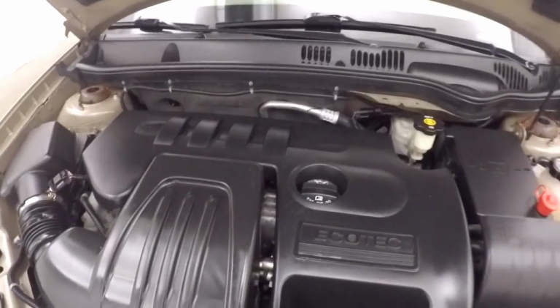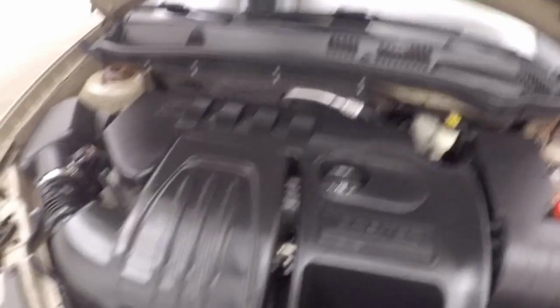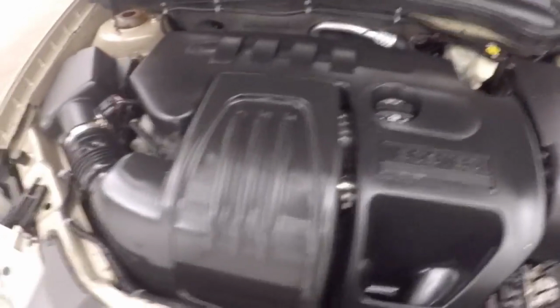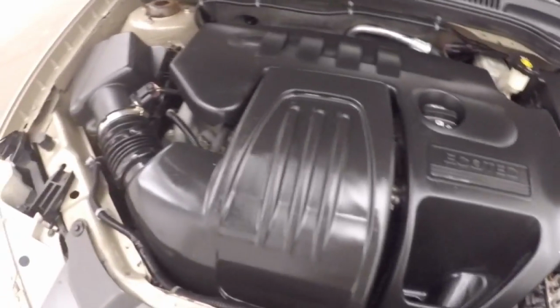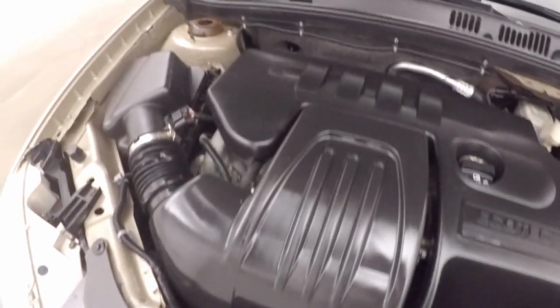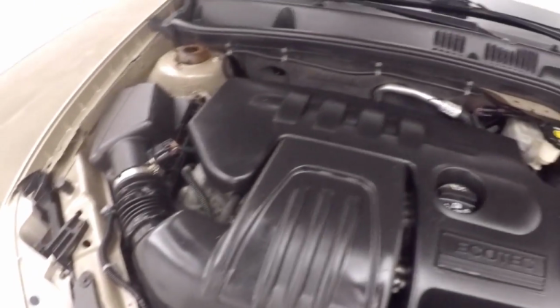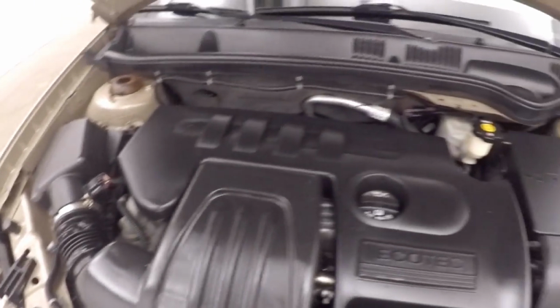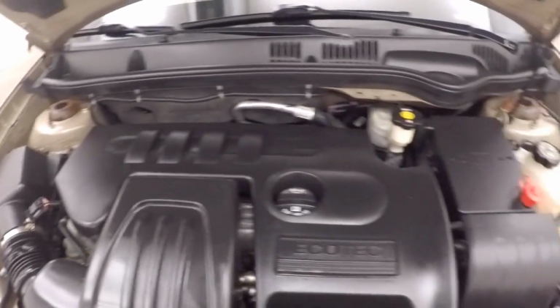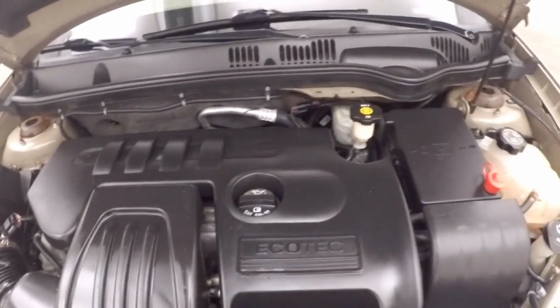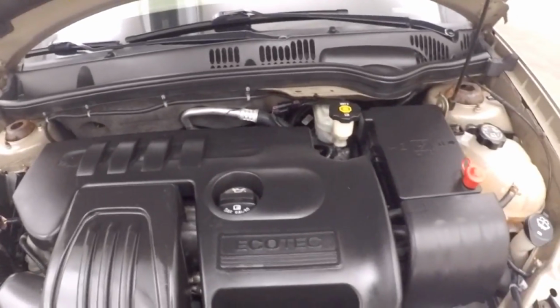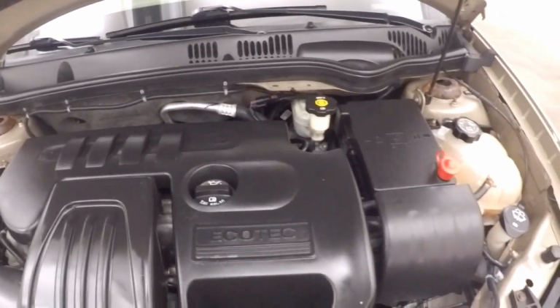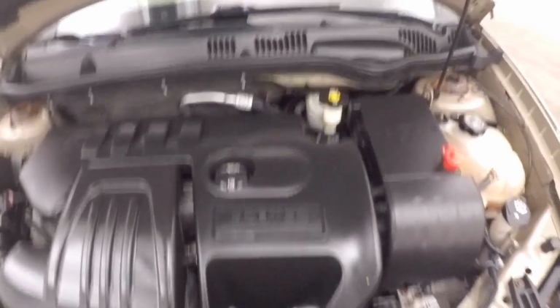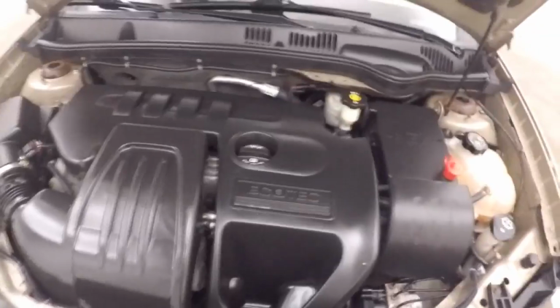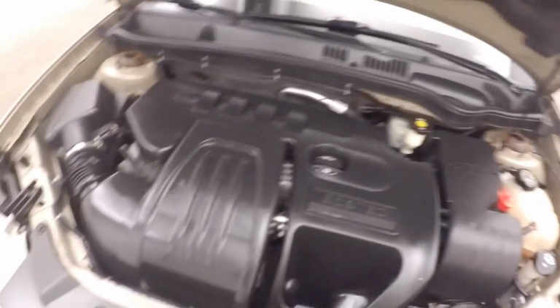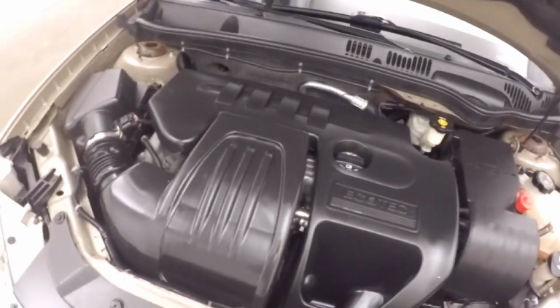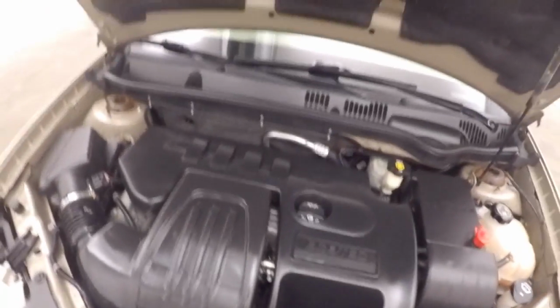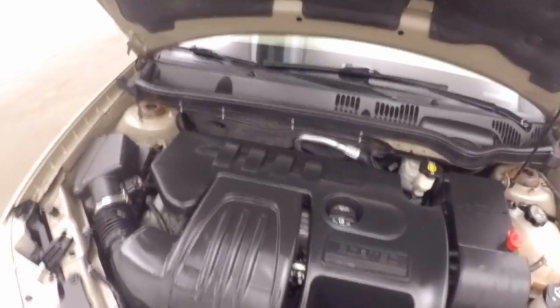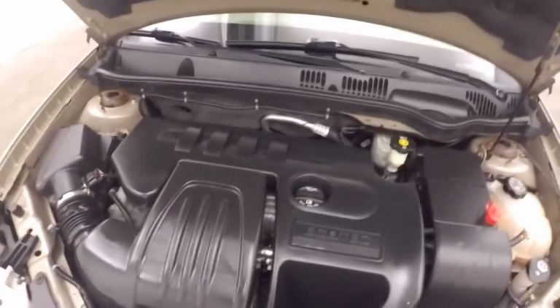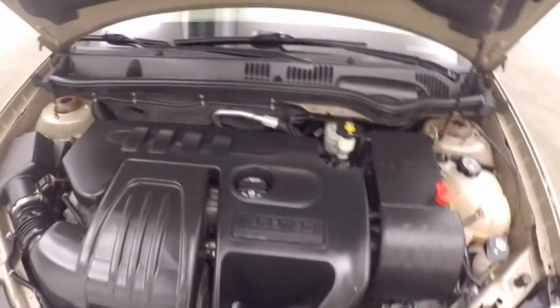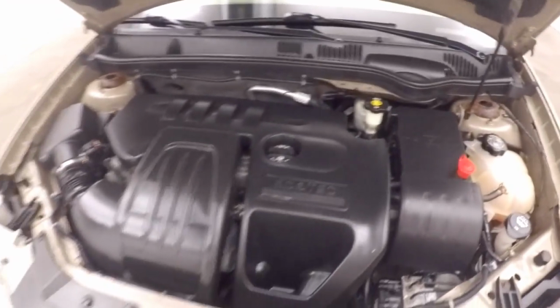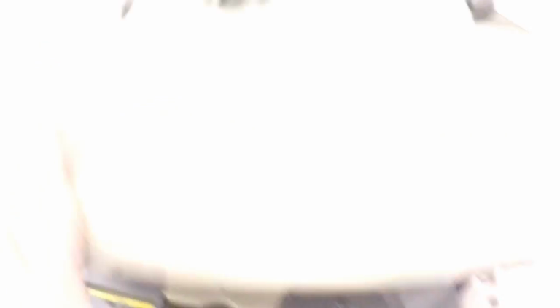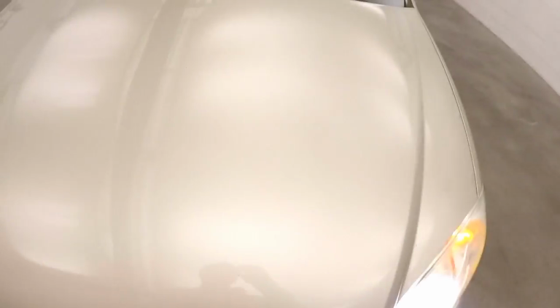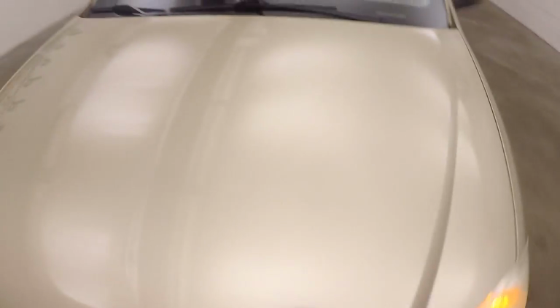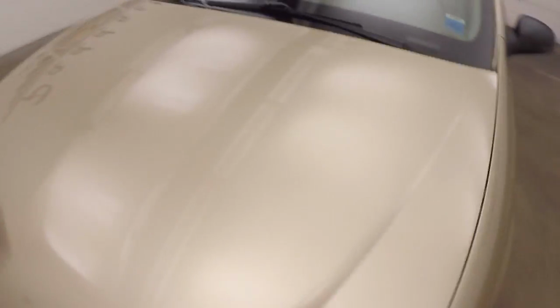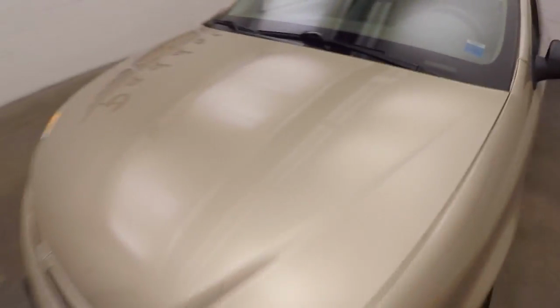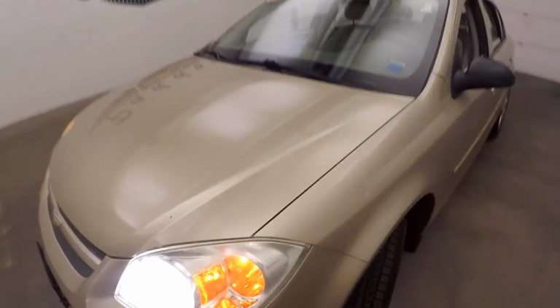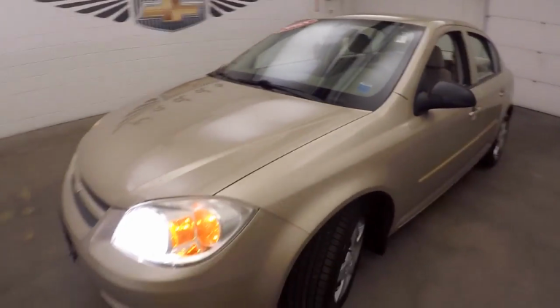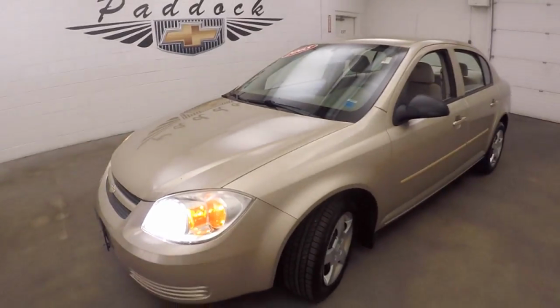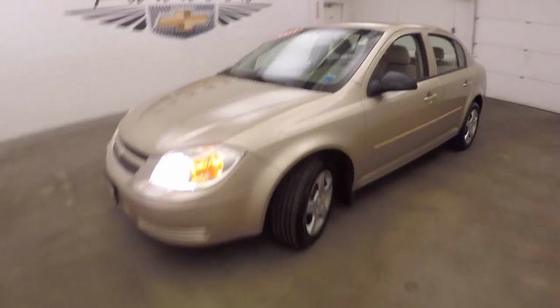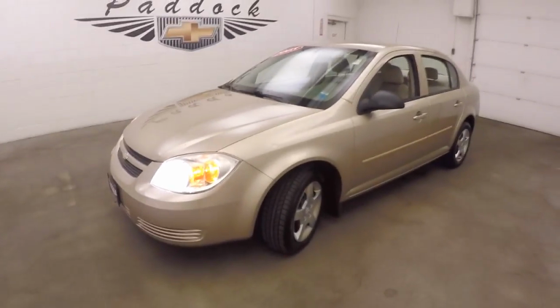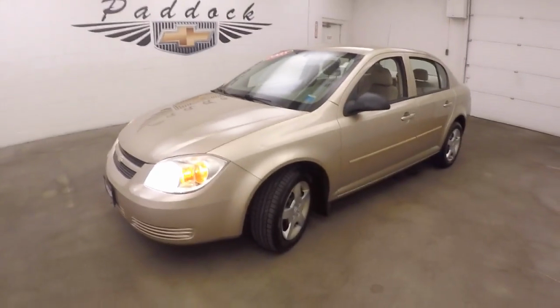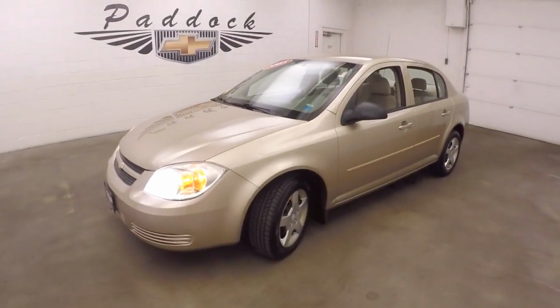You have a 2.2 liter engine, very nice and smooth, good on gas, great on power. This is a 2005 Chevy Cobalt.